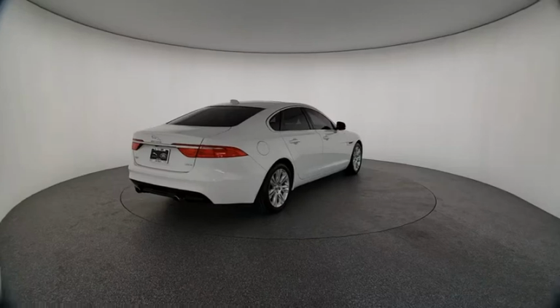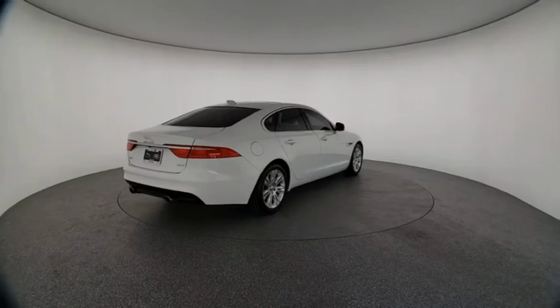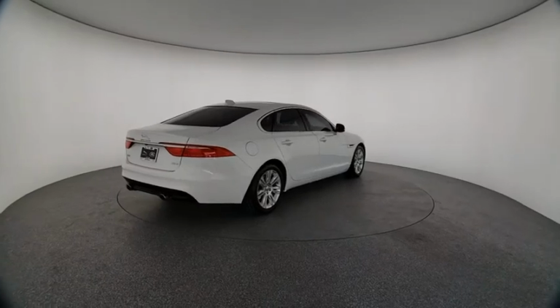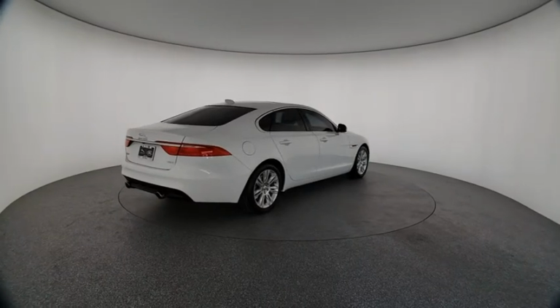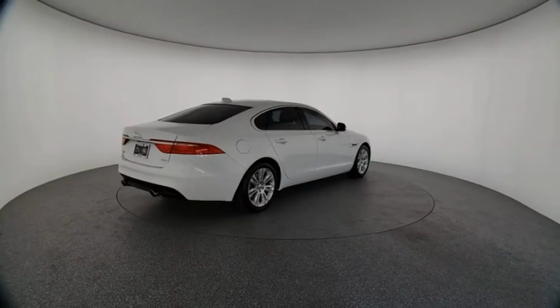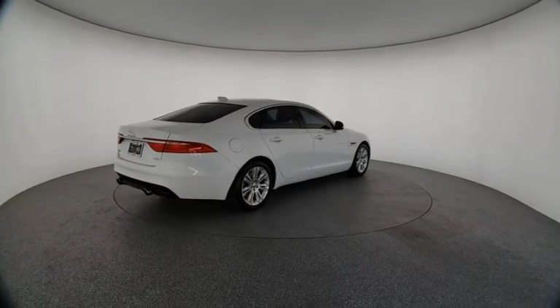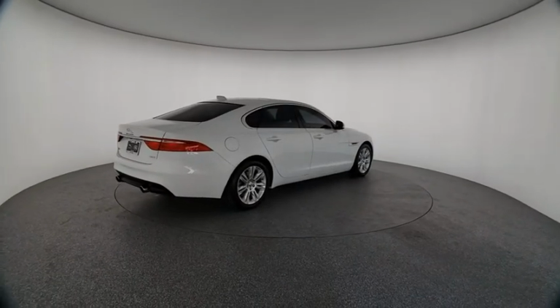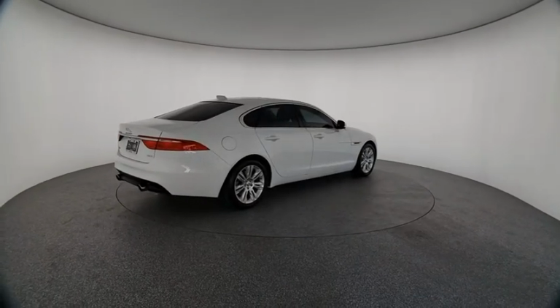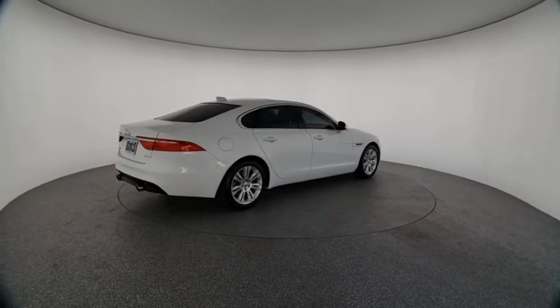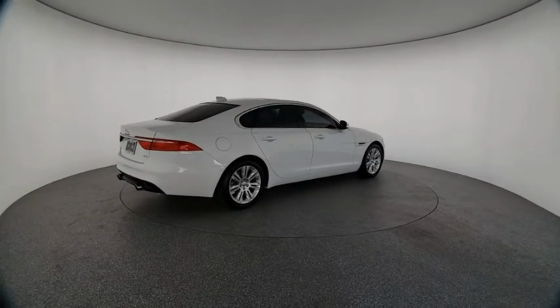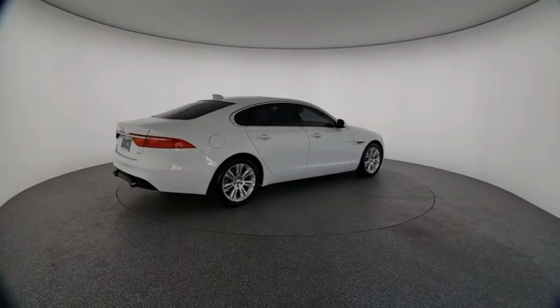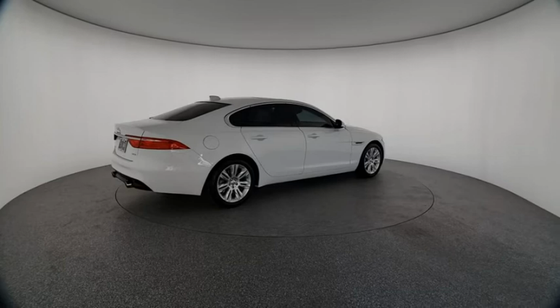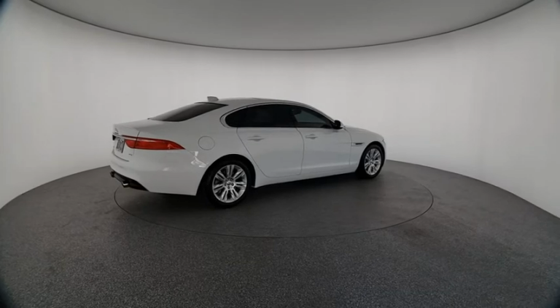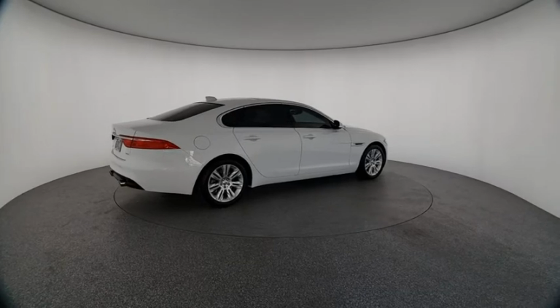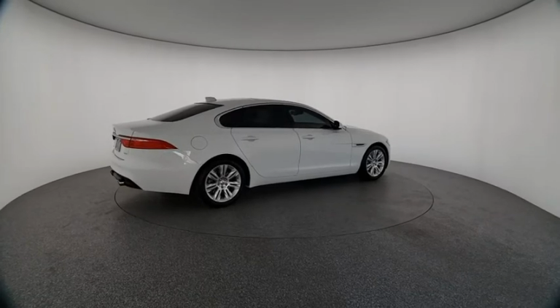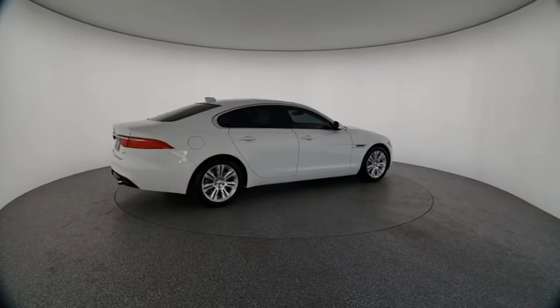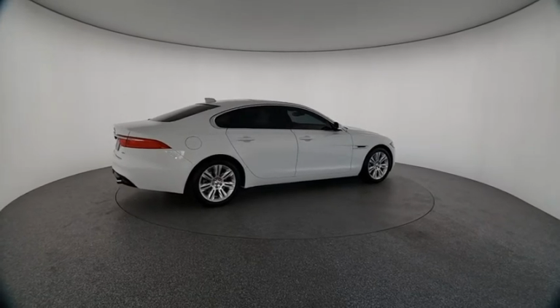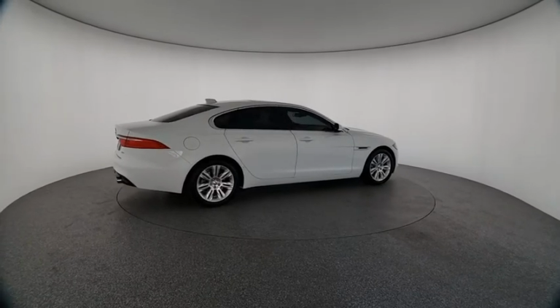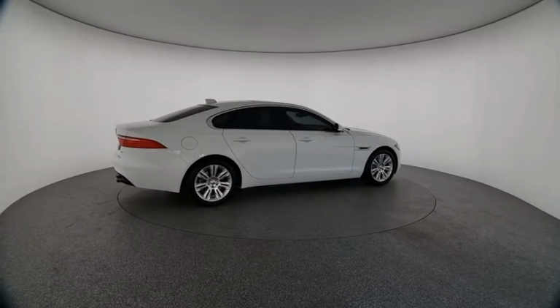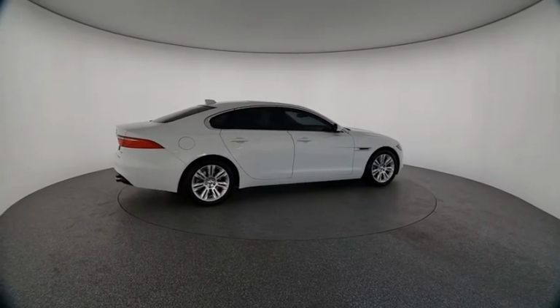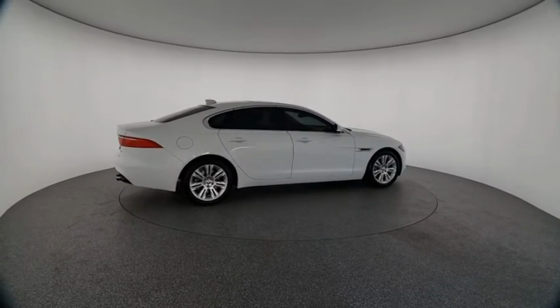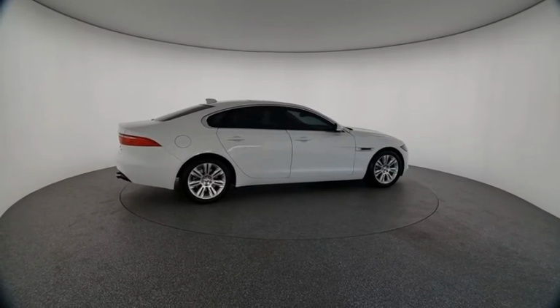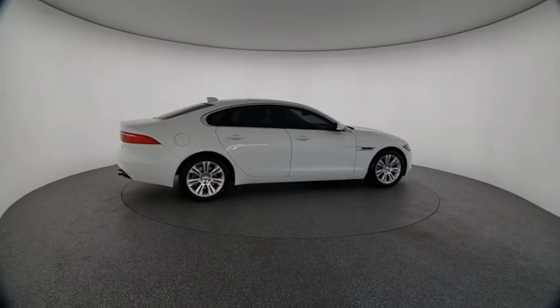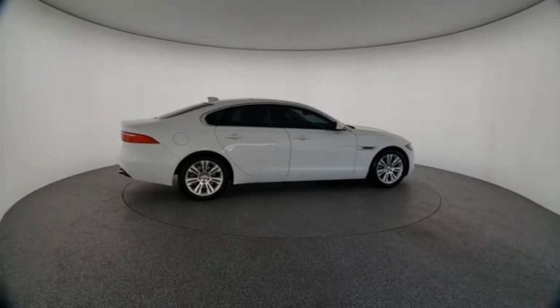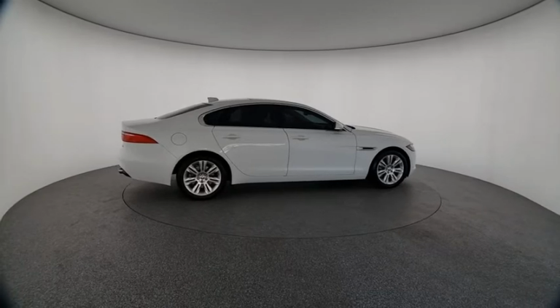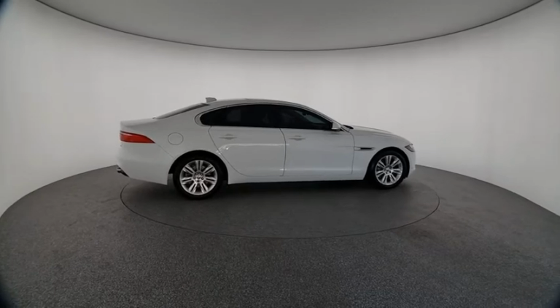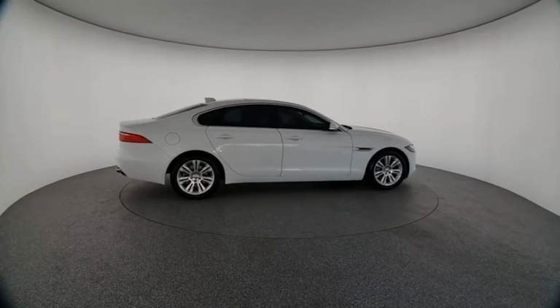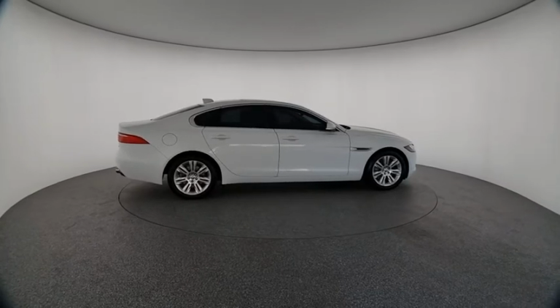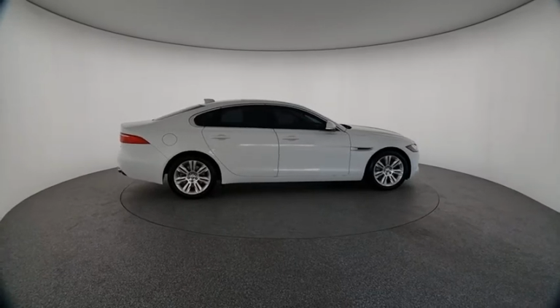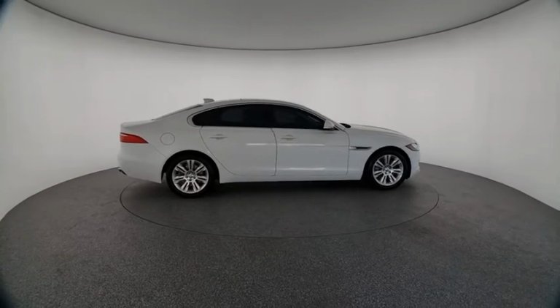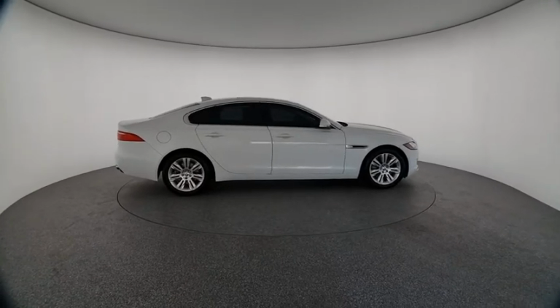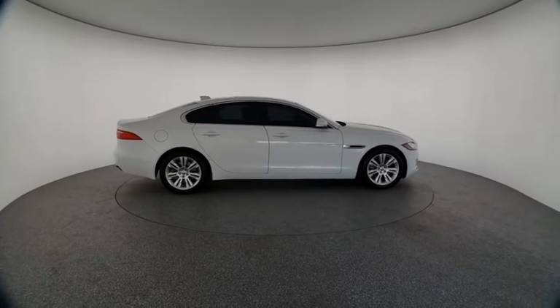Stop by and take a look at this 2017 XF. The XF drives very nicely with agile handling and a comfortable ride. Steering is quick and communicative. This vehicle has less than 20,000 miles.